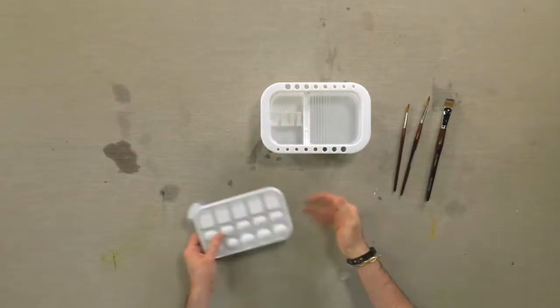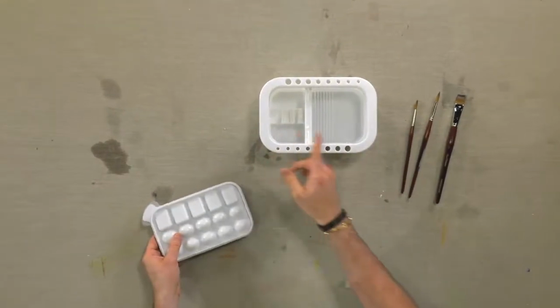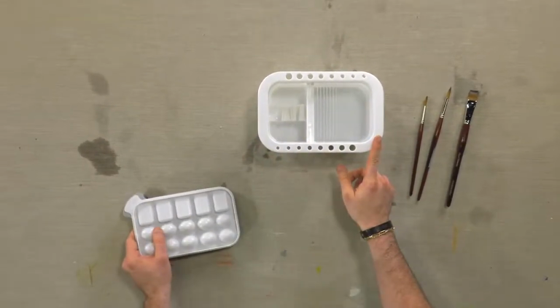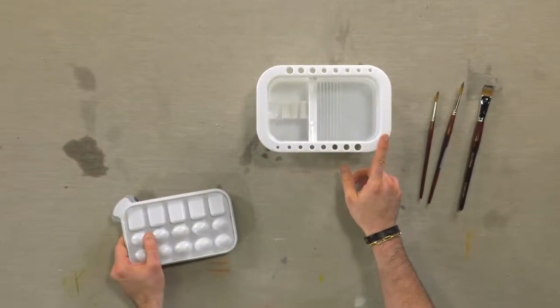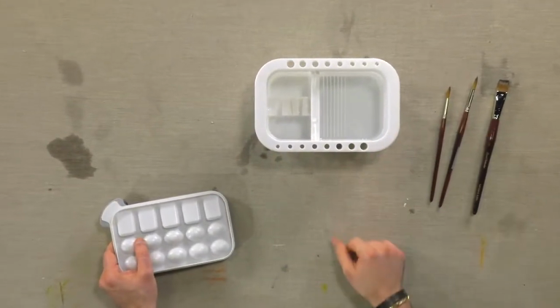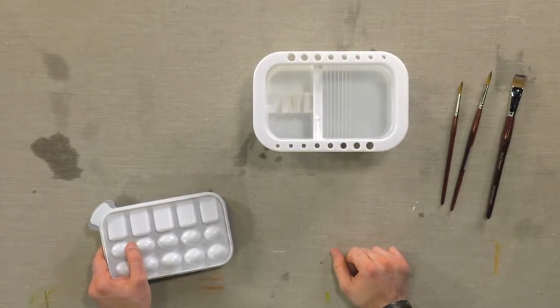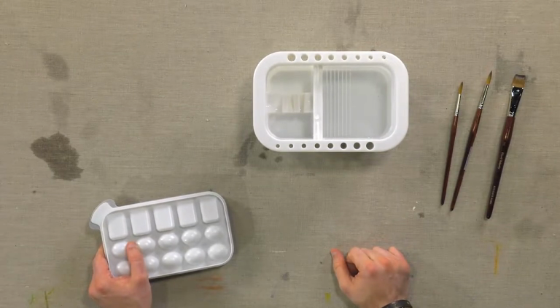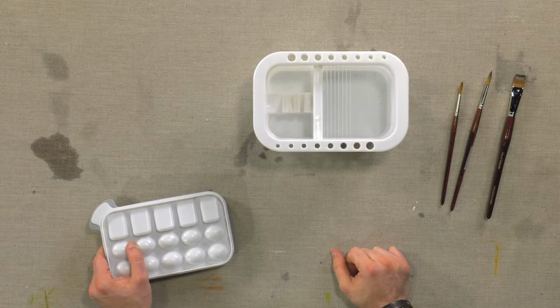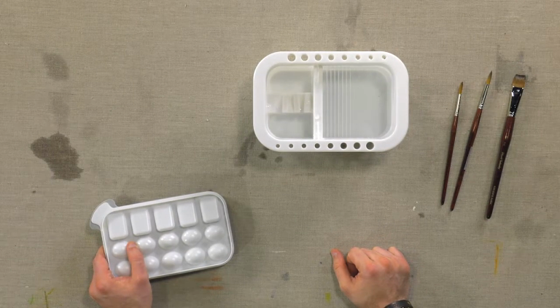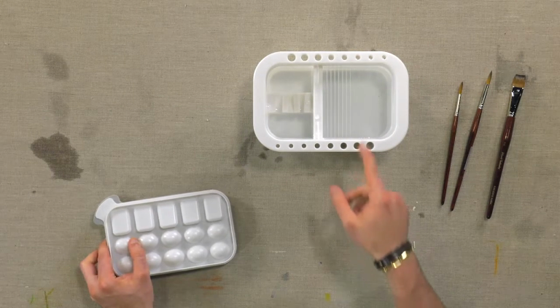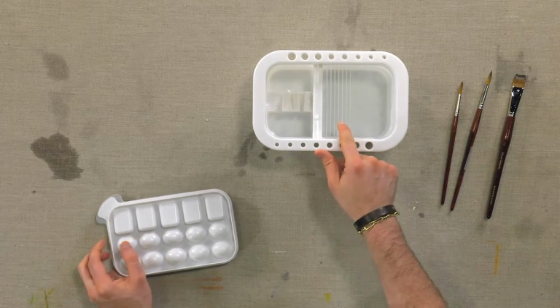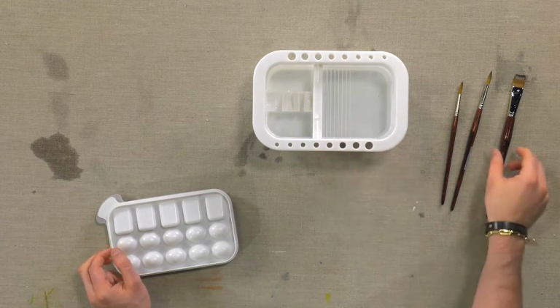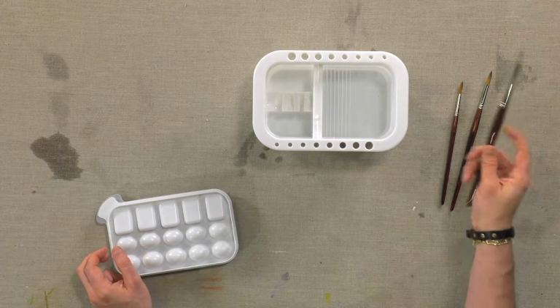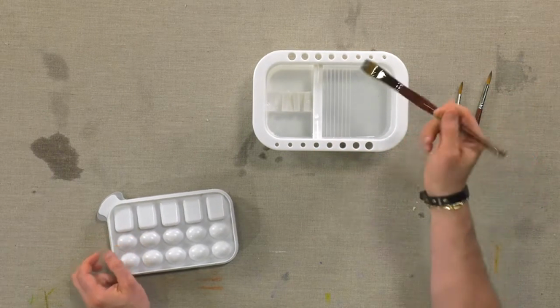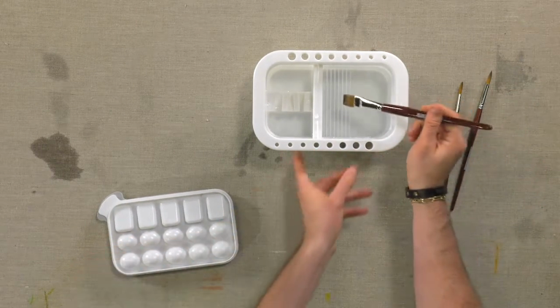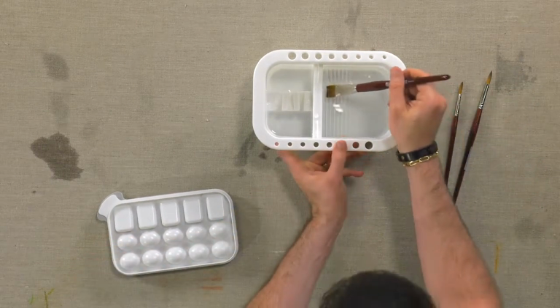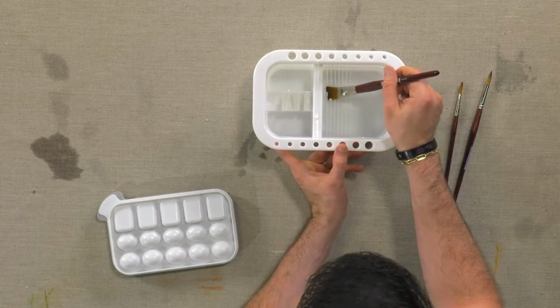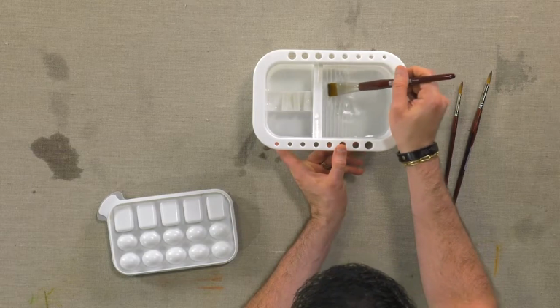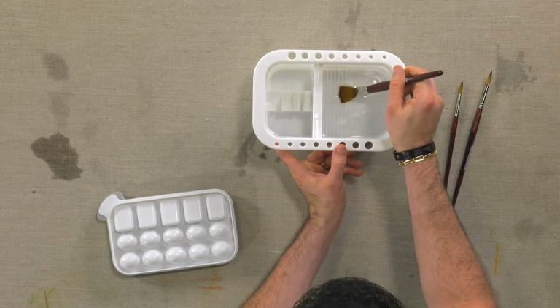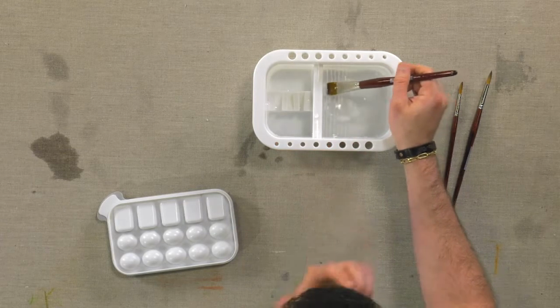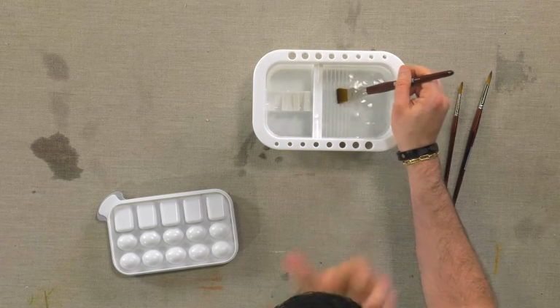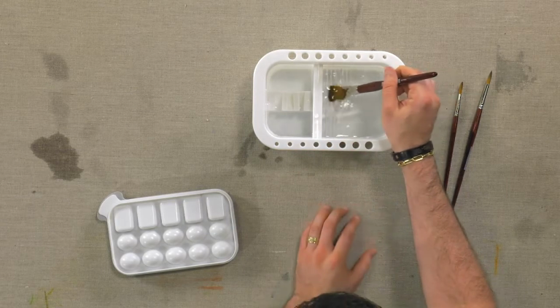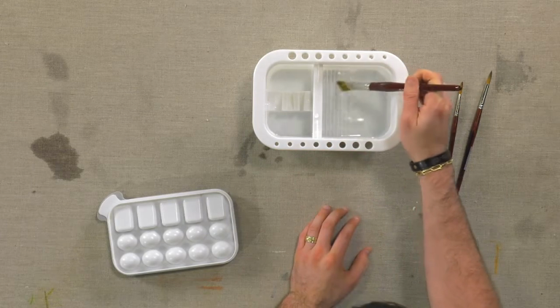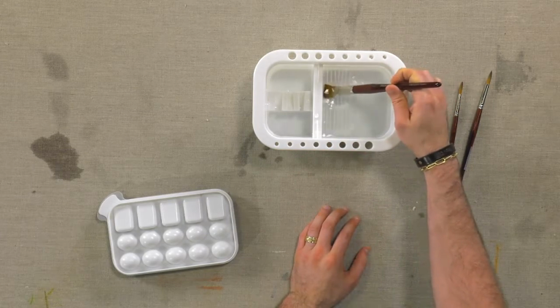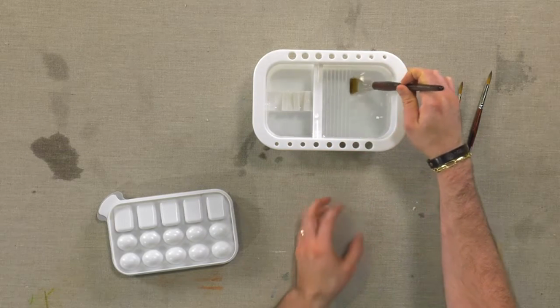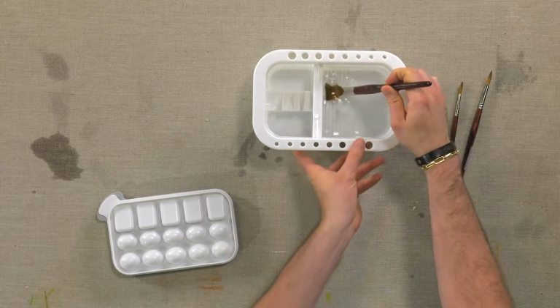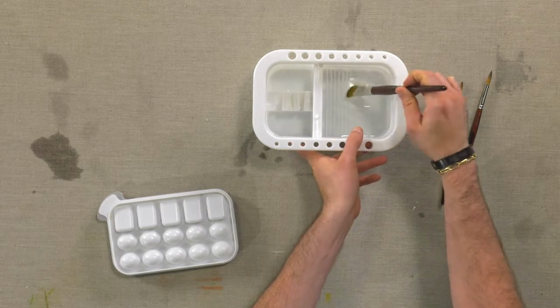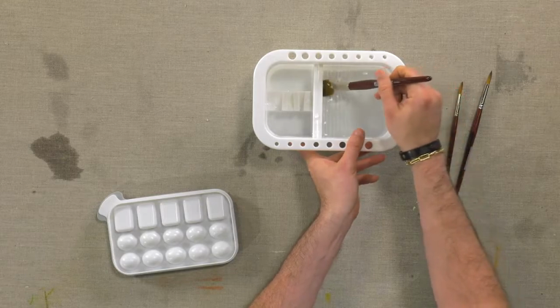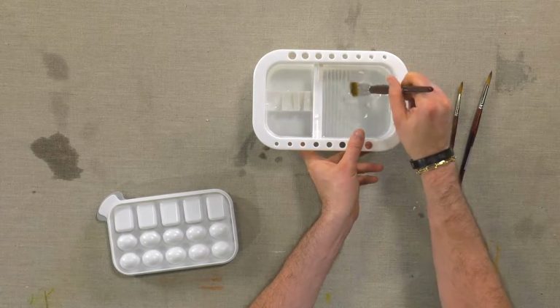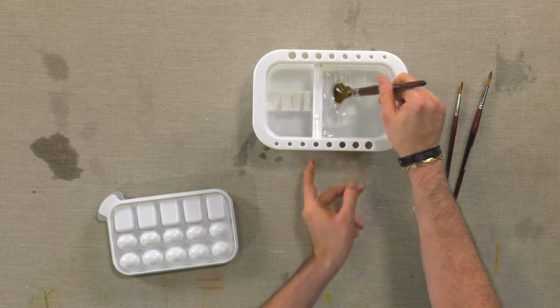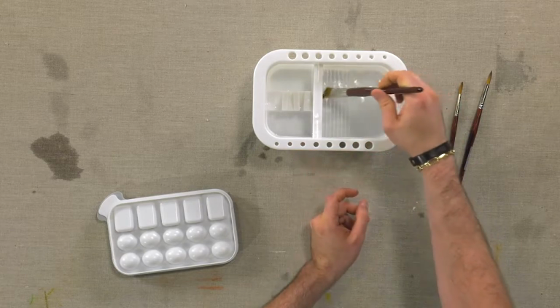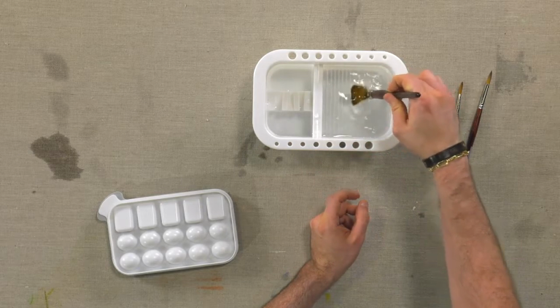Inside you're going to have three separate water compartments. One compartment is used for cleaning your brushes. There are these ridges — I'm not using any paint so you can hopefully see that on the camera — that you can use to clean the brushes off.